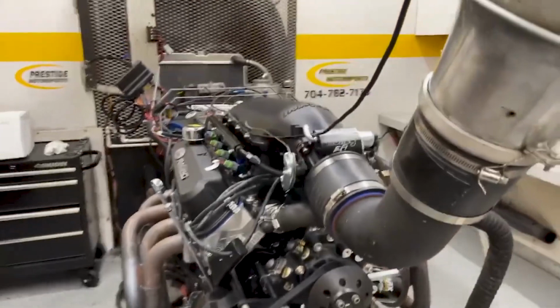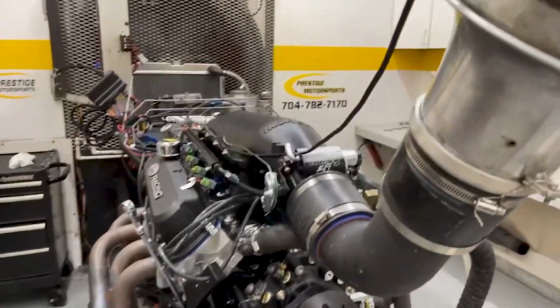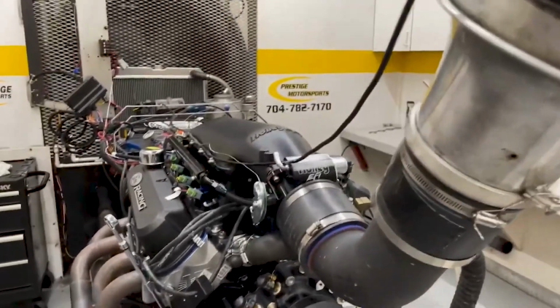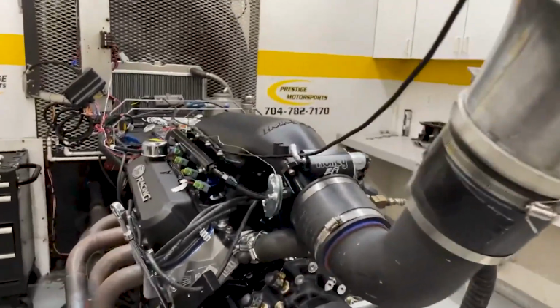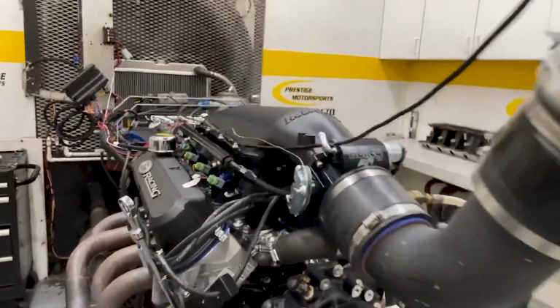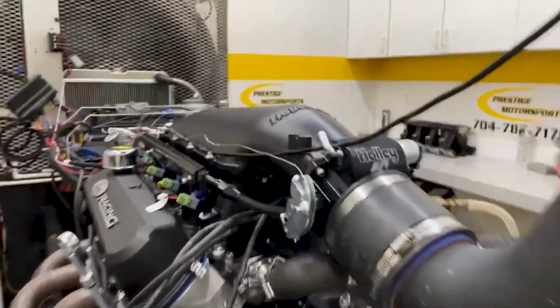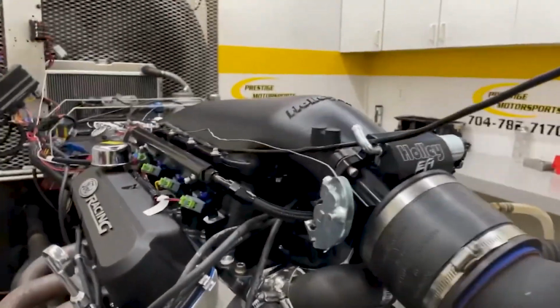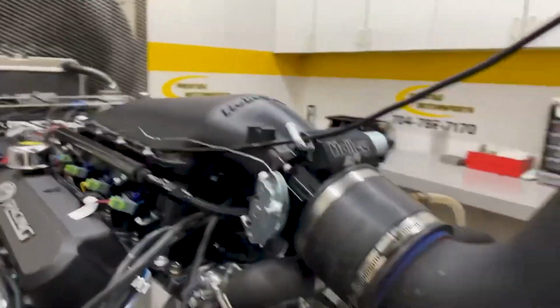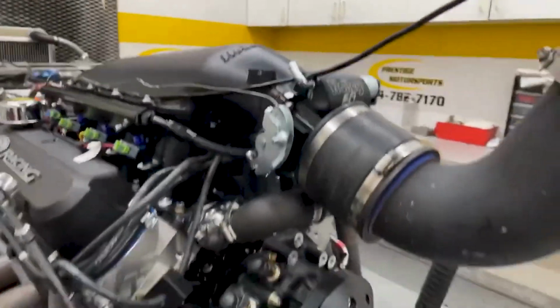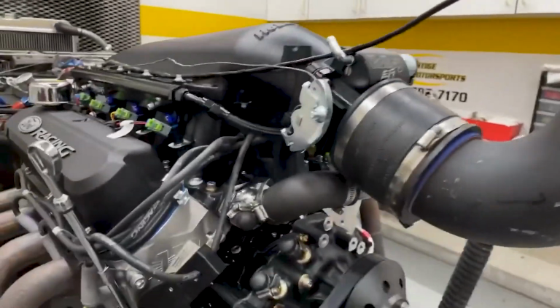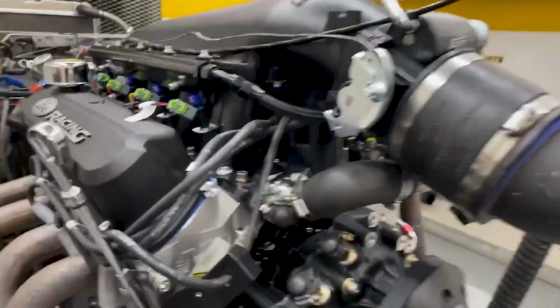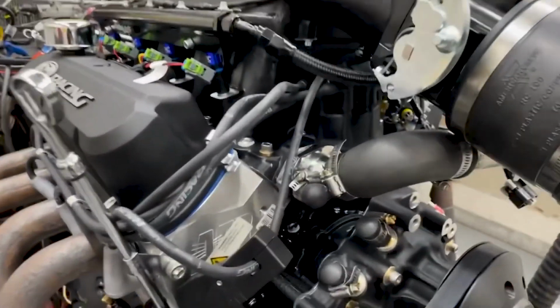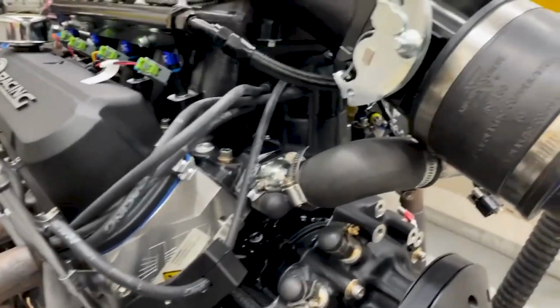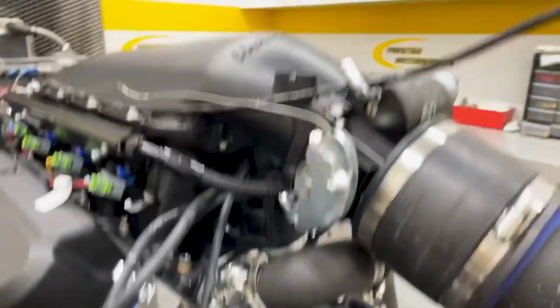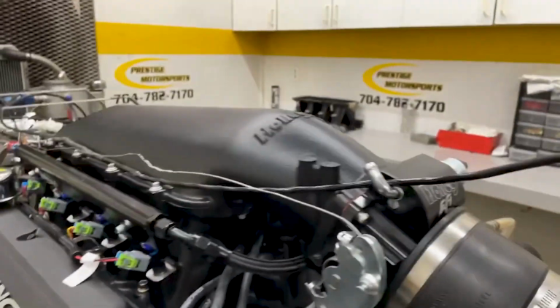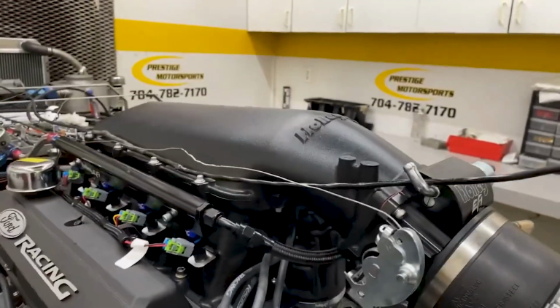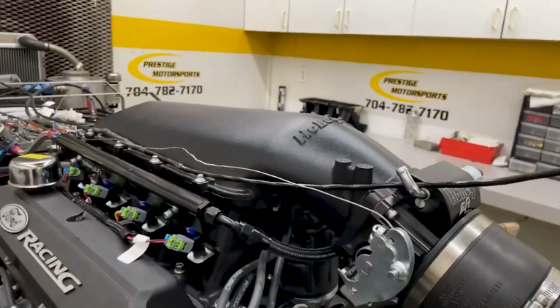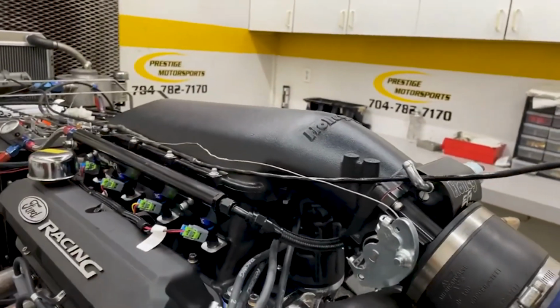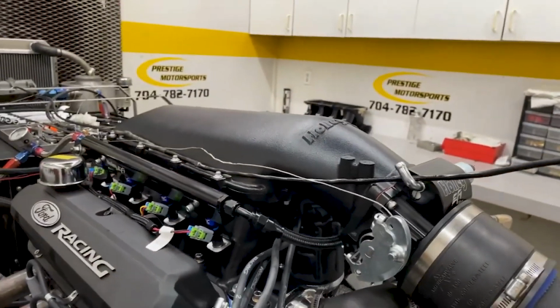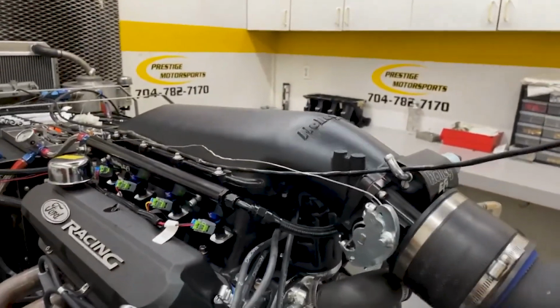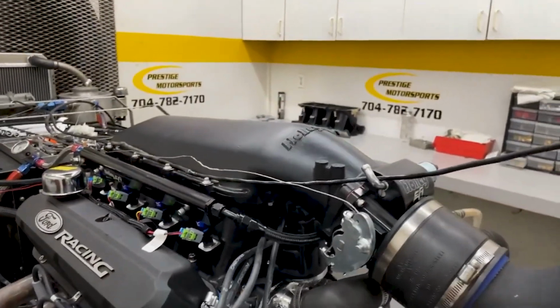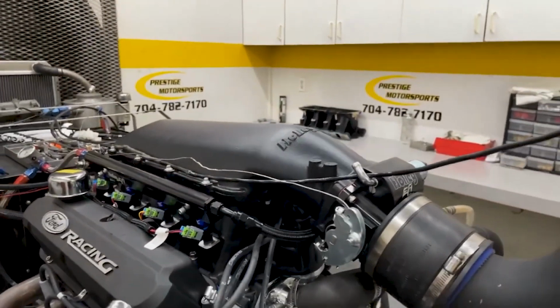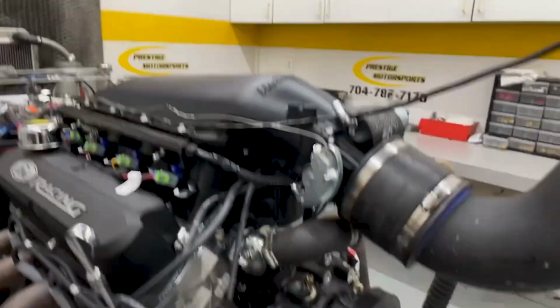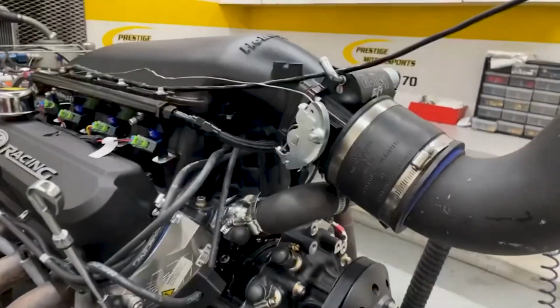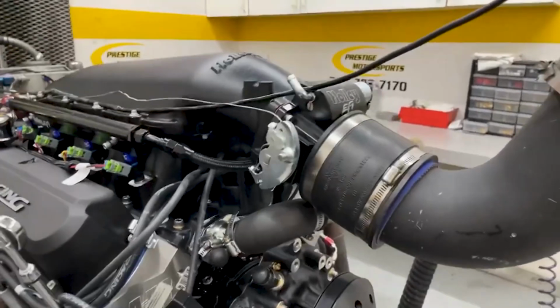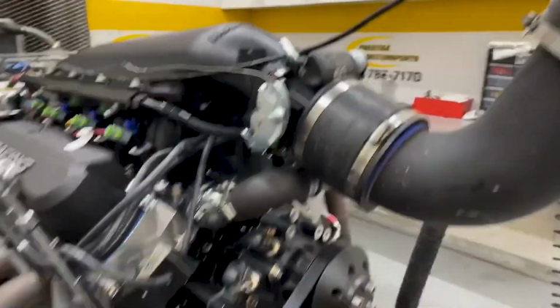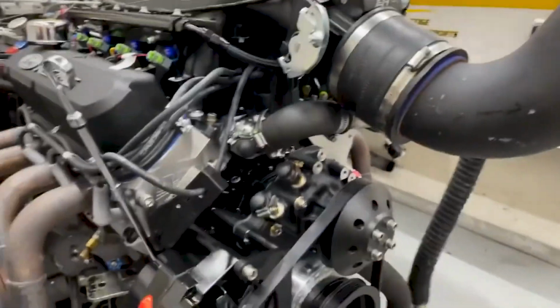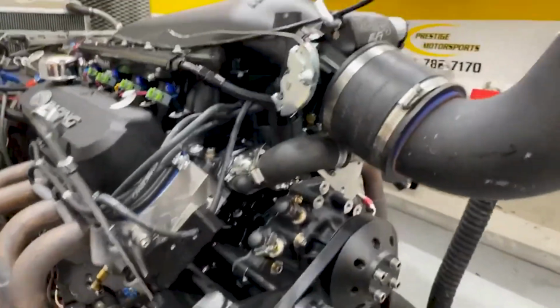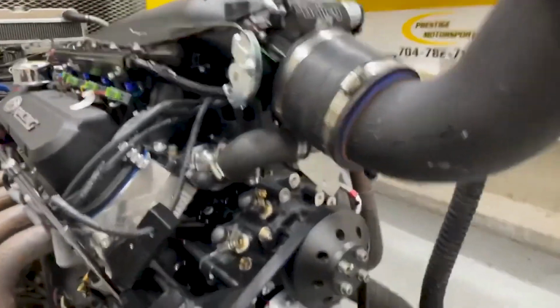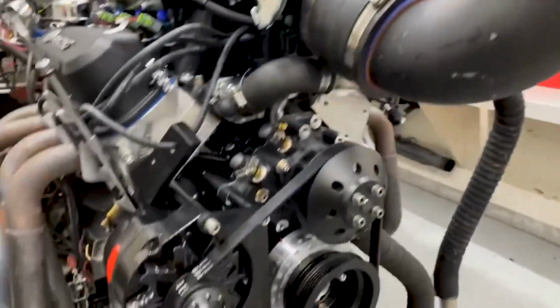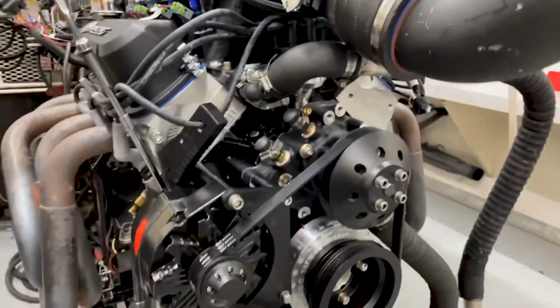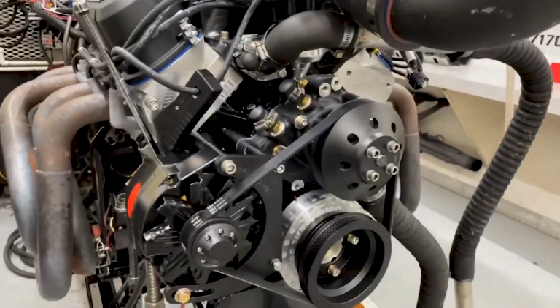Here's another 427. It's a little customized — you can get a description of it. It's got AFR heads on it, a high ramp, one of our CNC bases on it, a custom ground hydraulic roller. It's all blacked out as you can see.